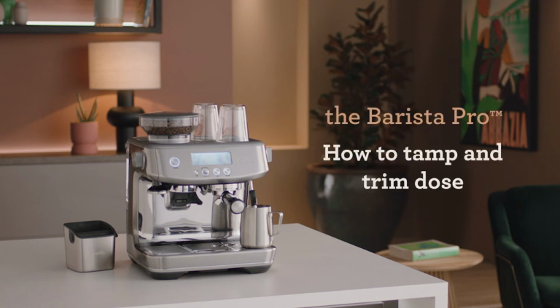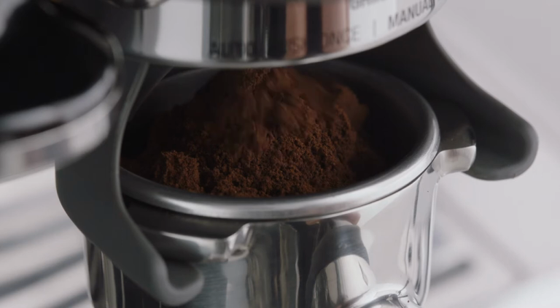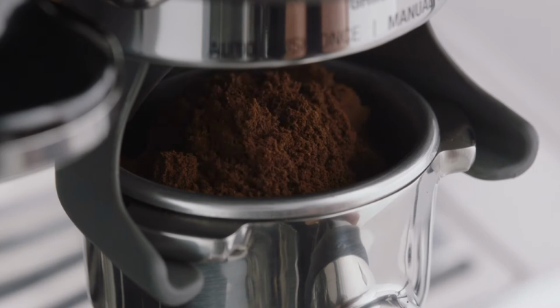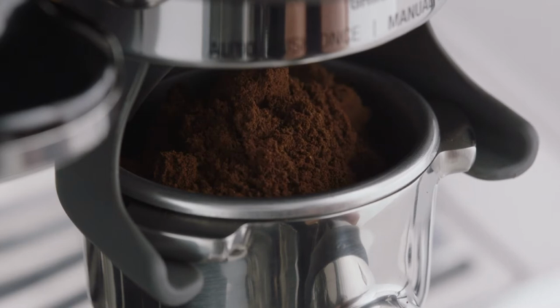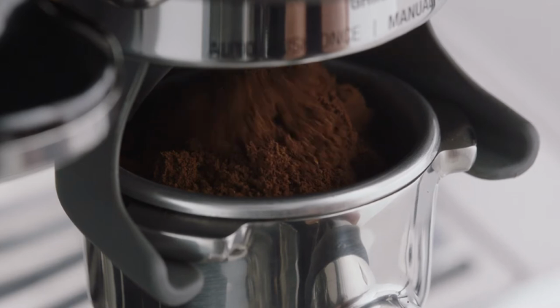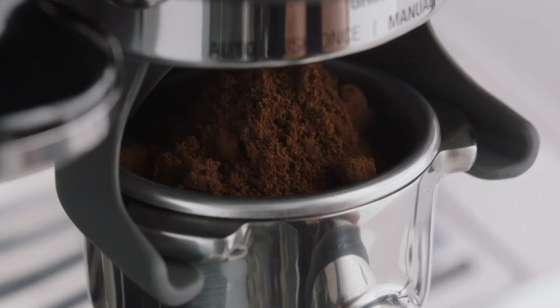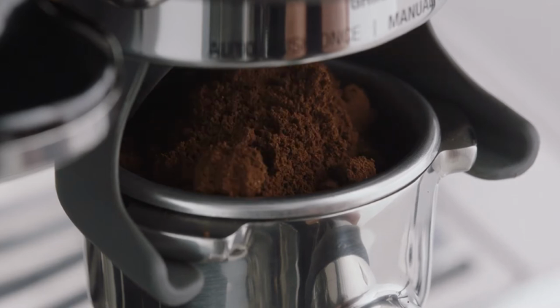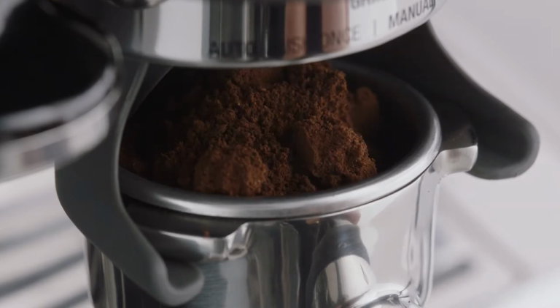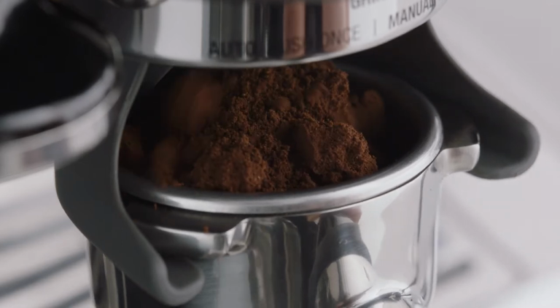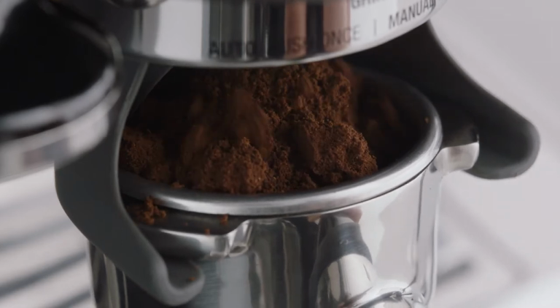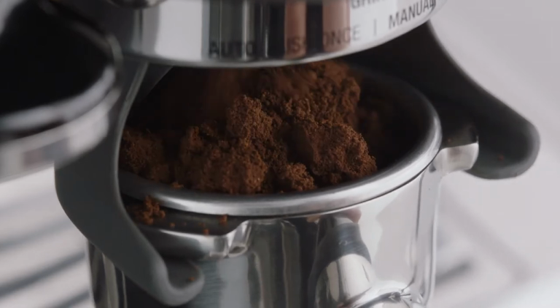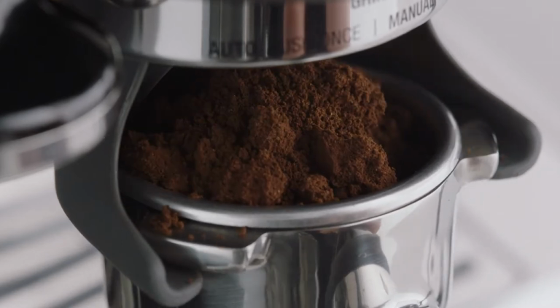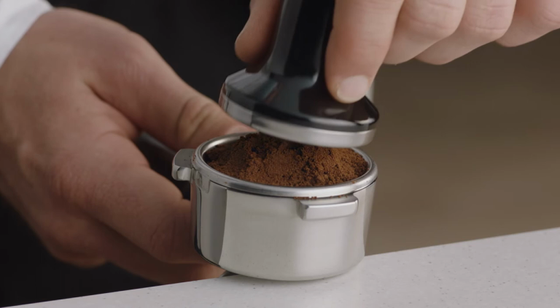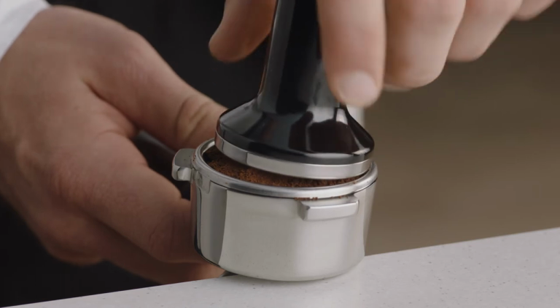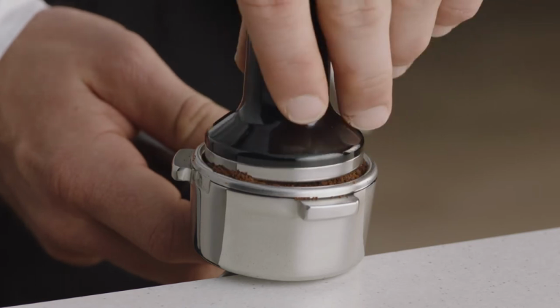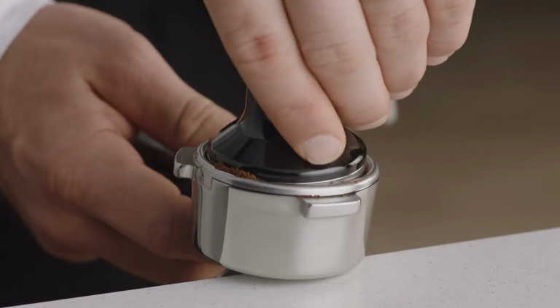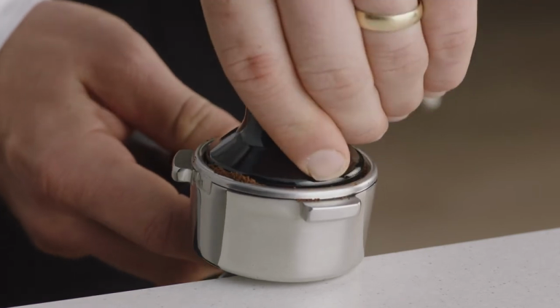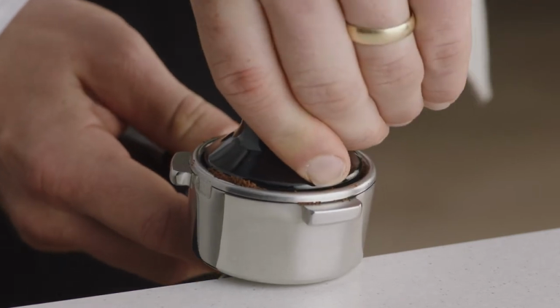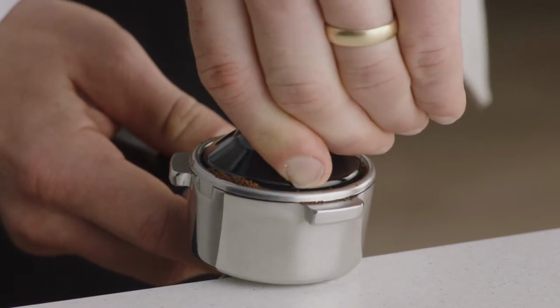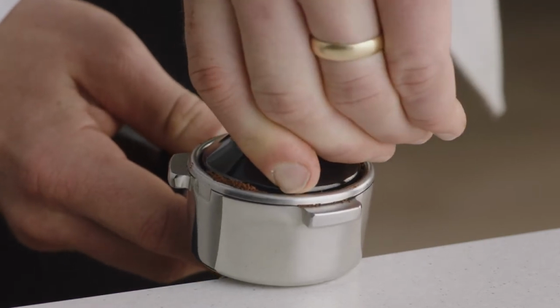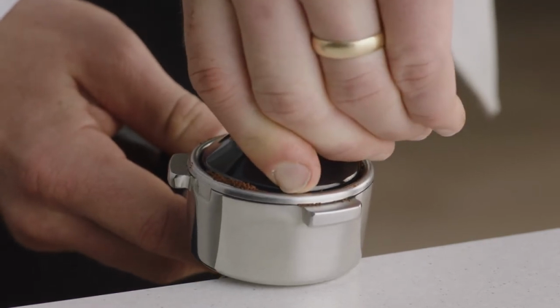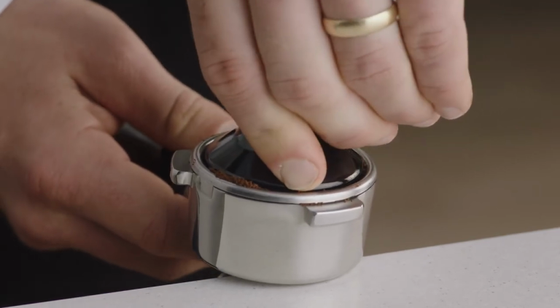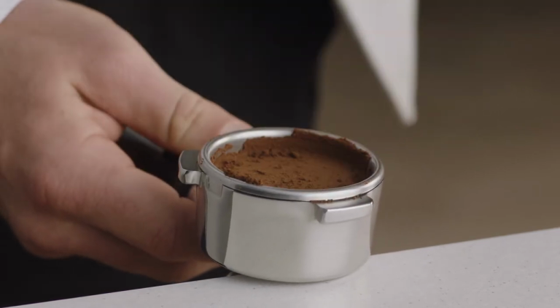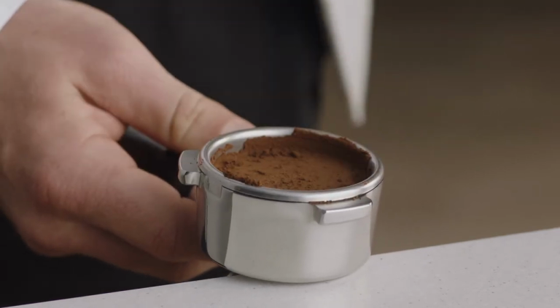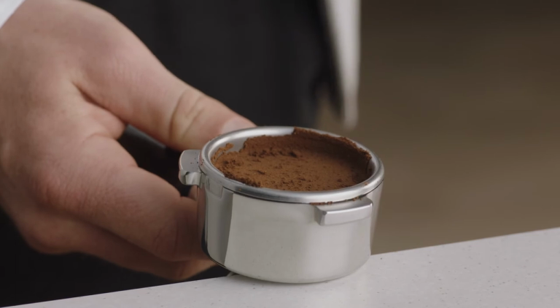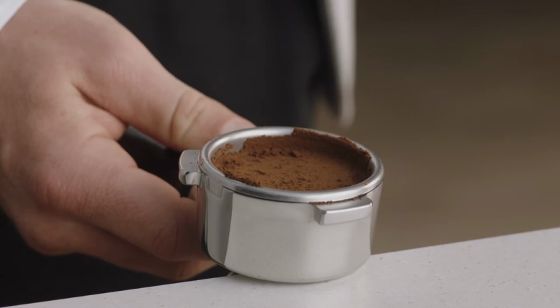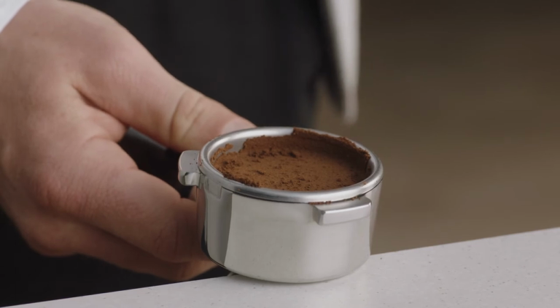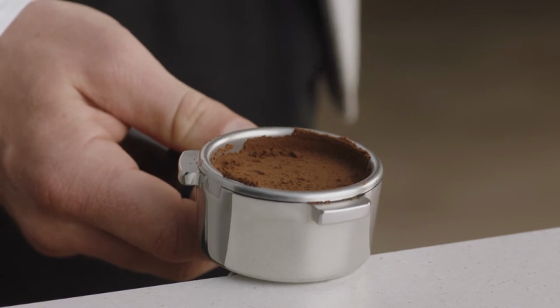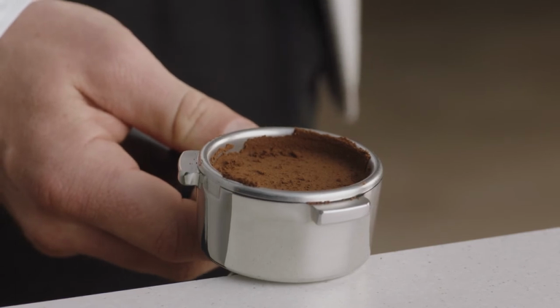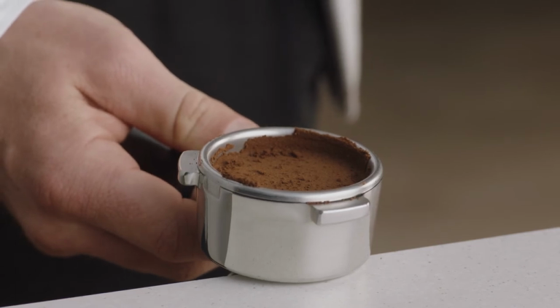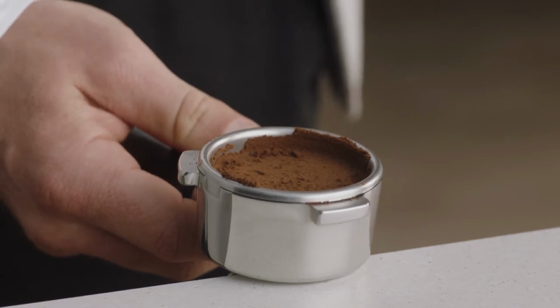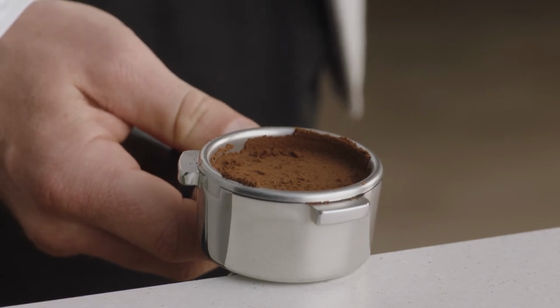Once you have freshly ground beans in the filter basket, it's time to tamp and trim. Tamp down firmly. As a guide, the top edge of the metal cap on the tamper should be level with the top of the filter basket after the coffee has been tamped.